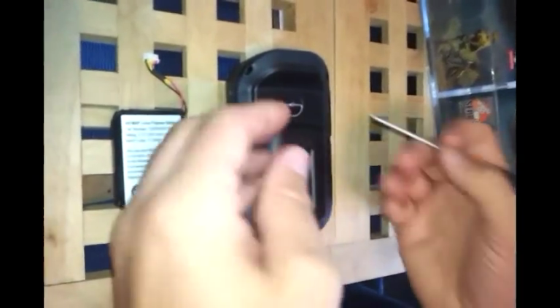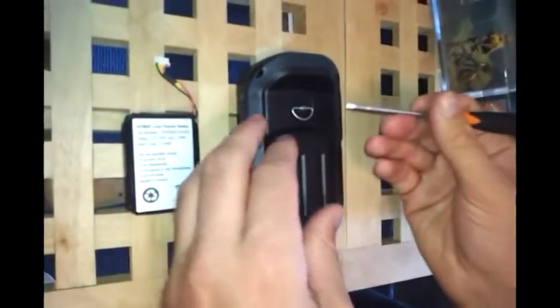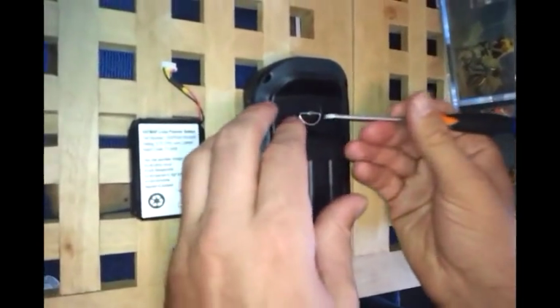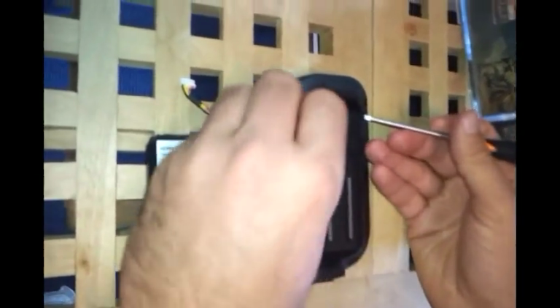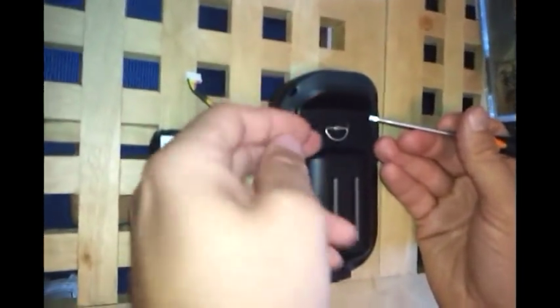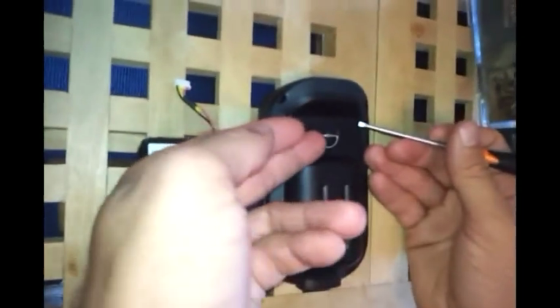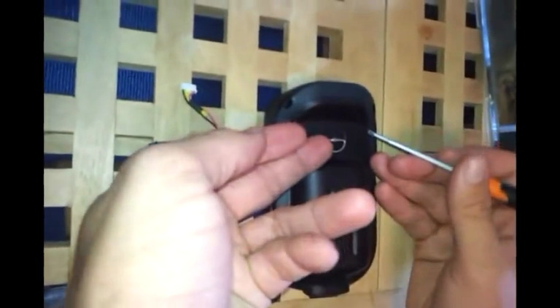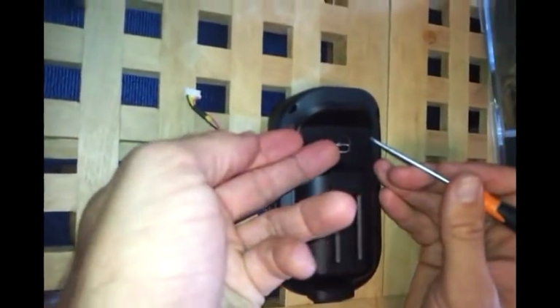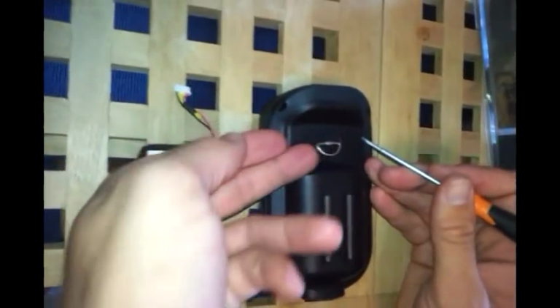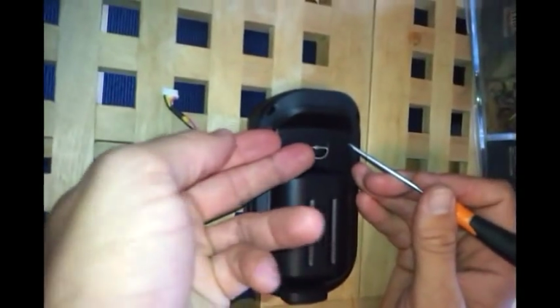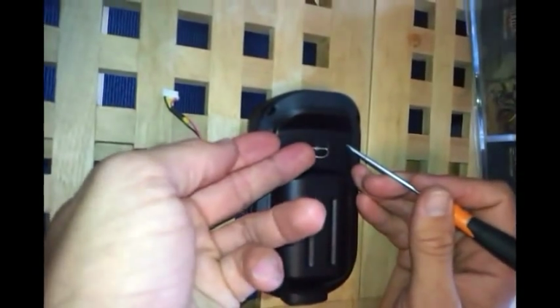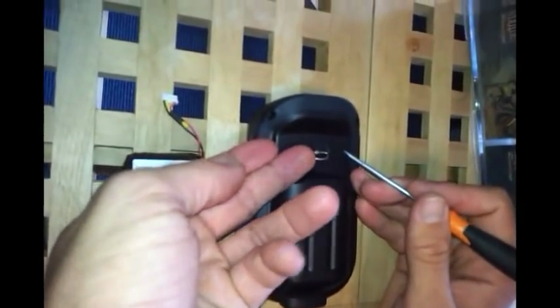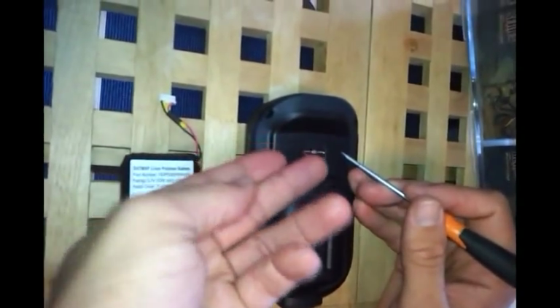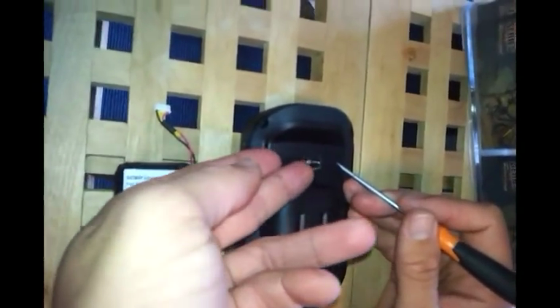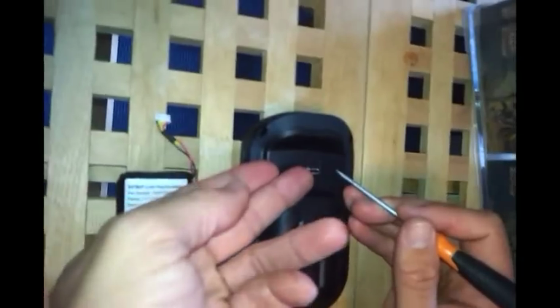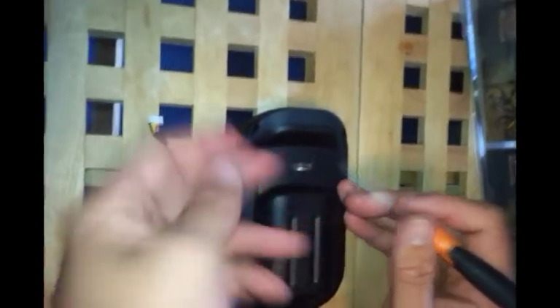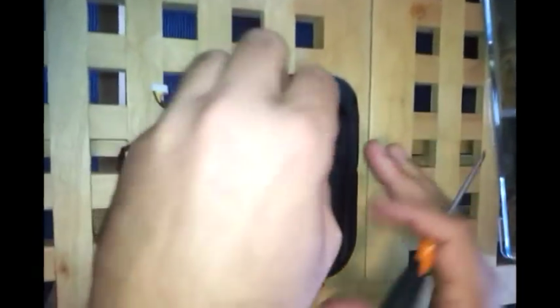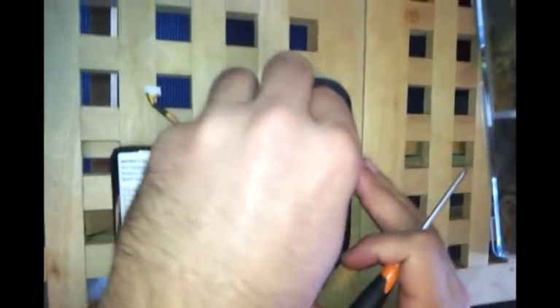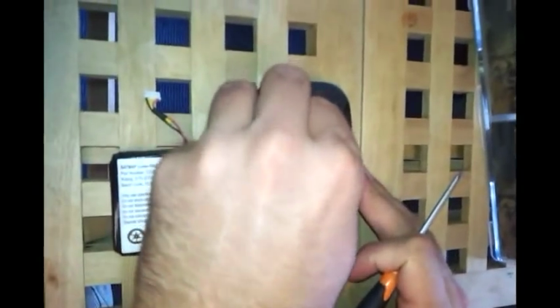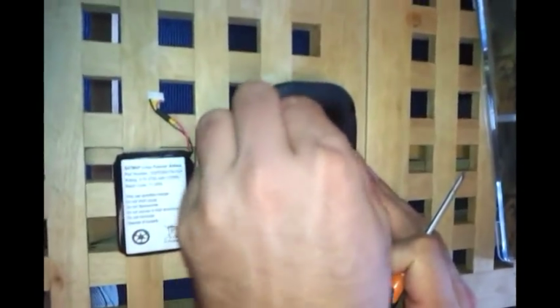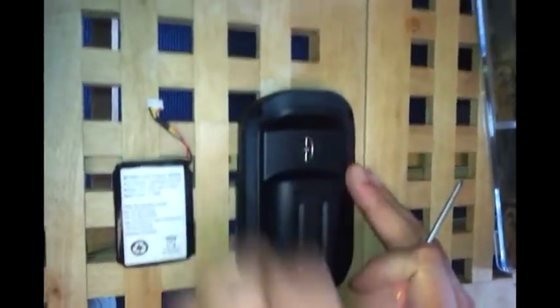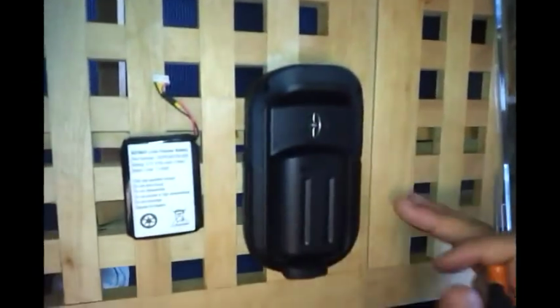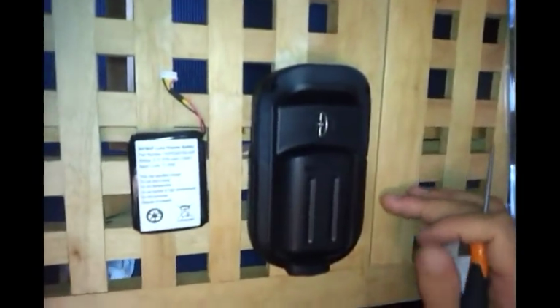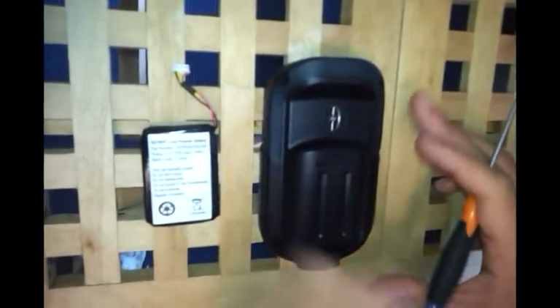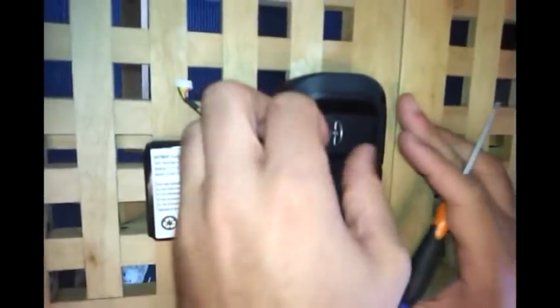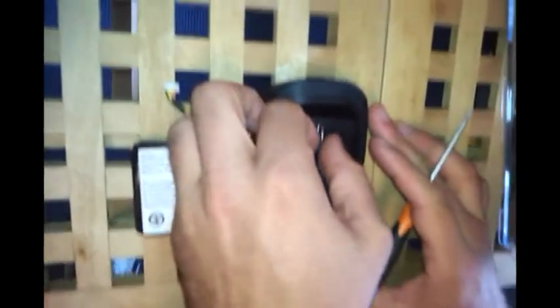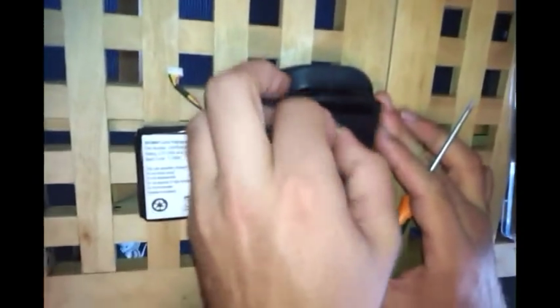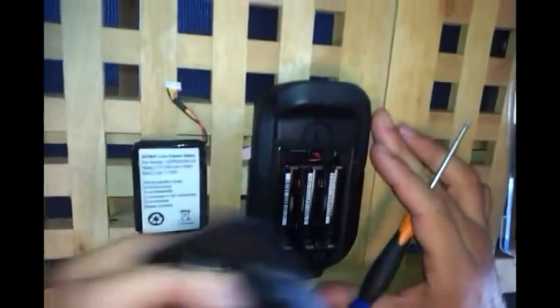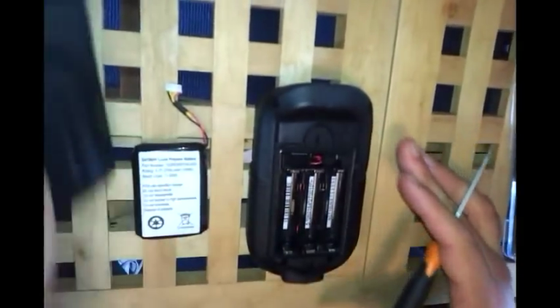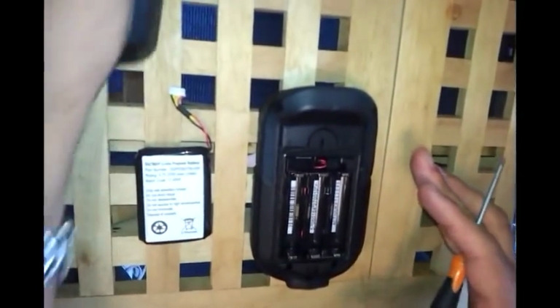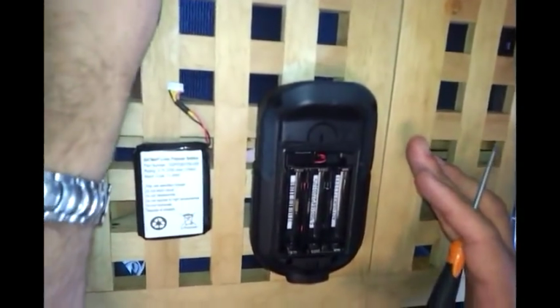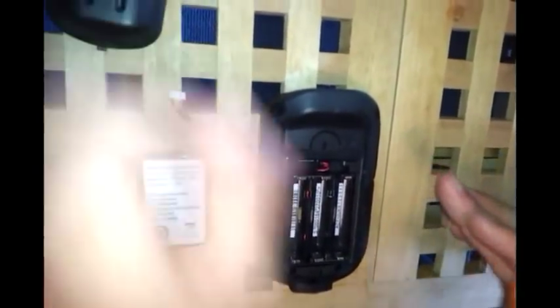To do this, the first thing you need to do is remove the D-ring by lifting it up, turning it so it's vertical, and pulling away the back cover.